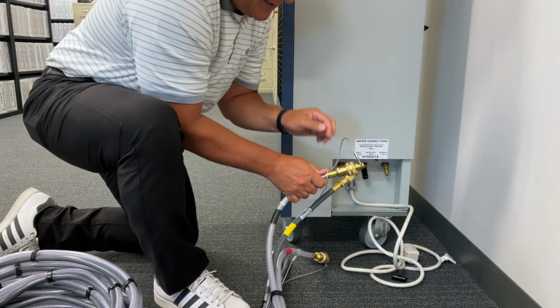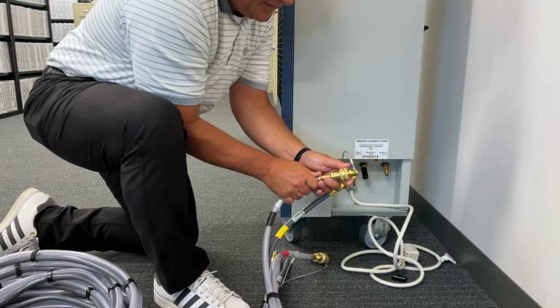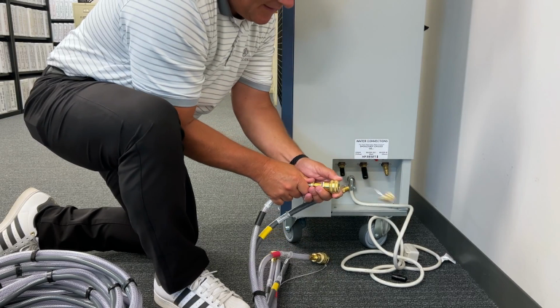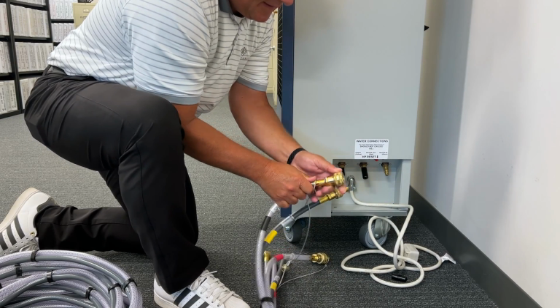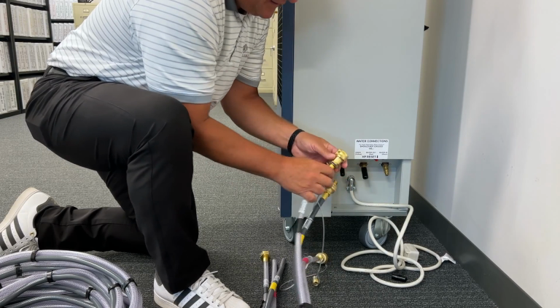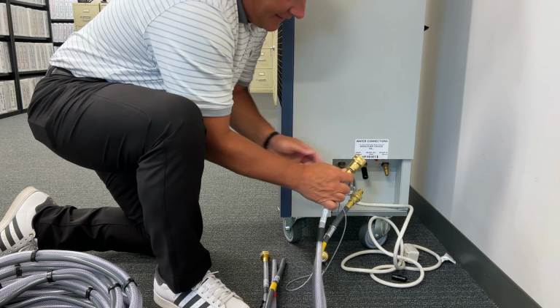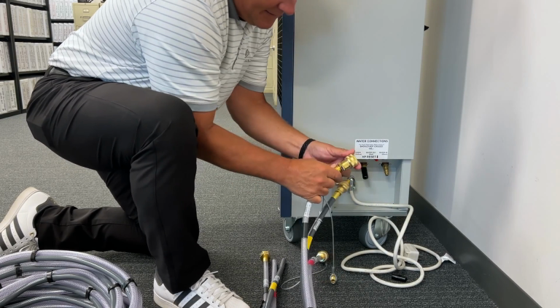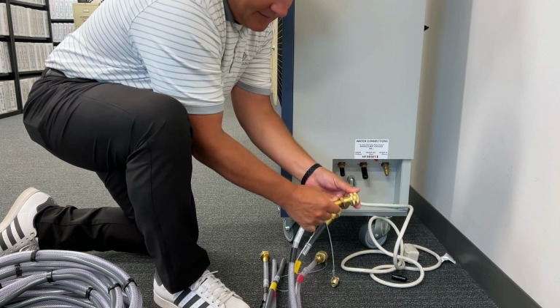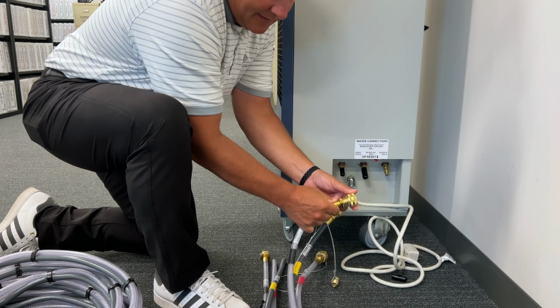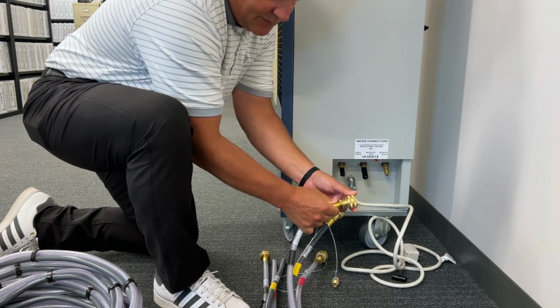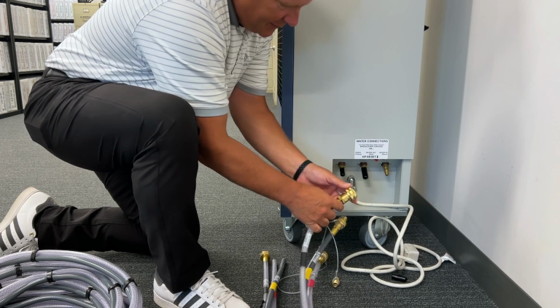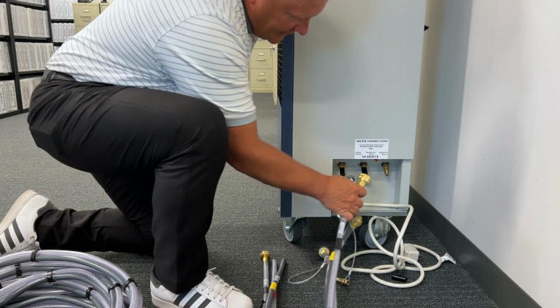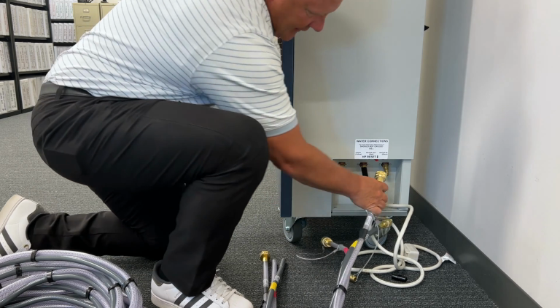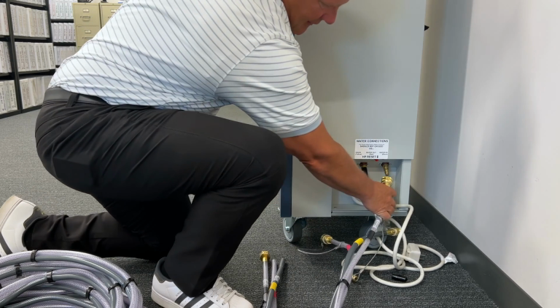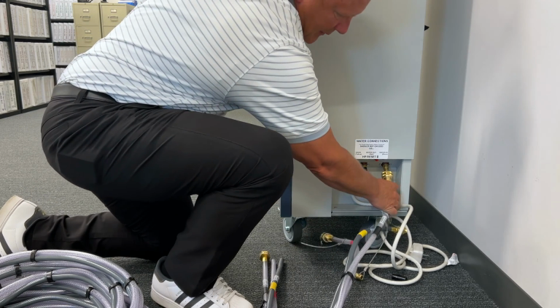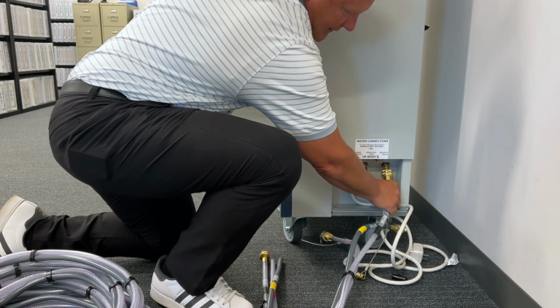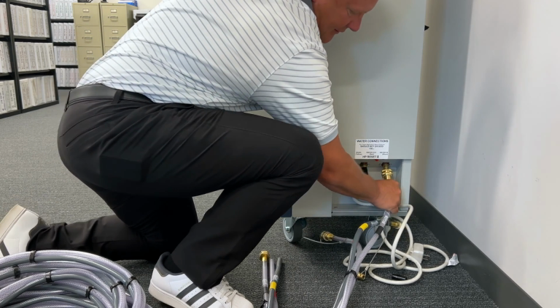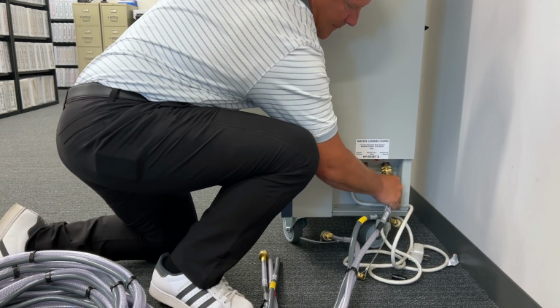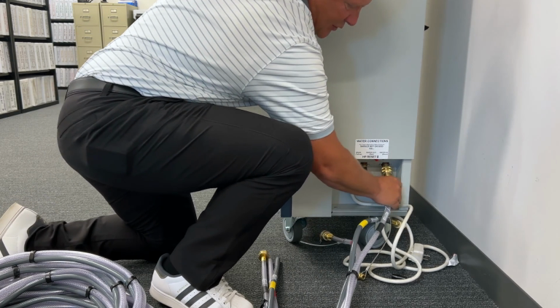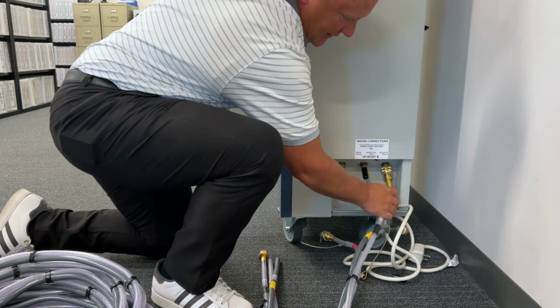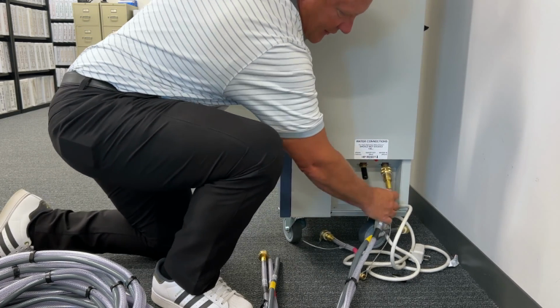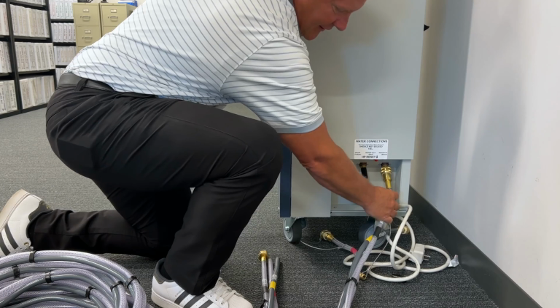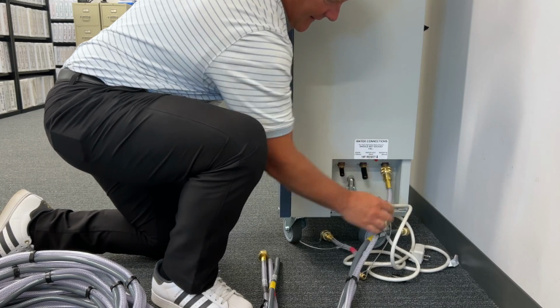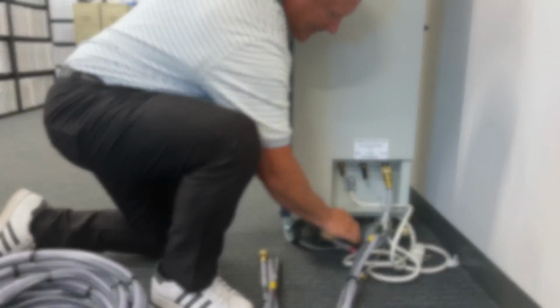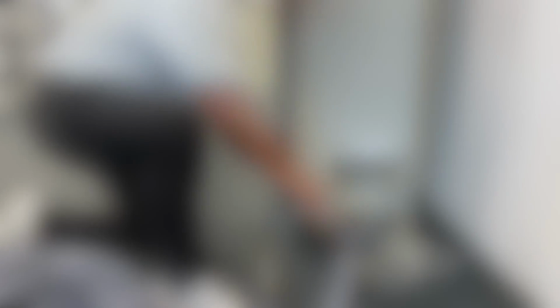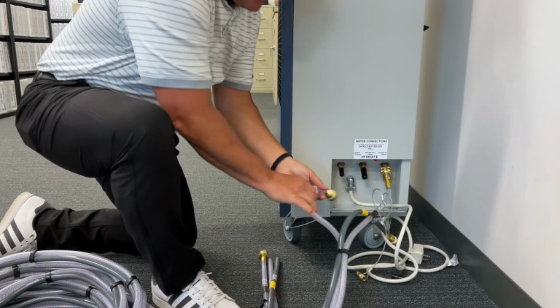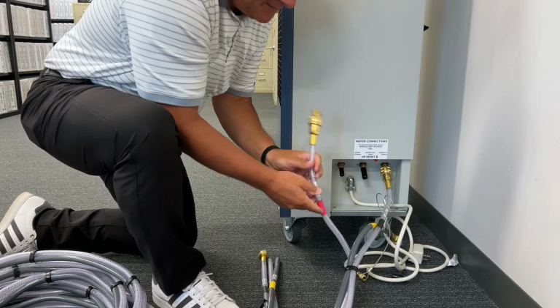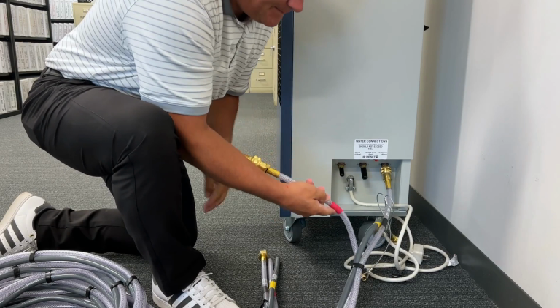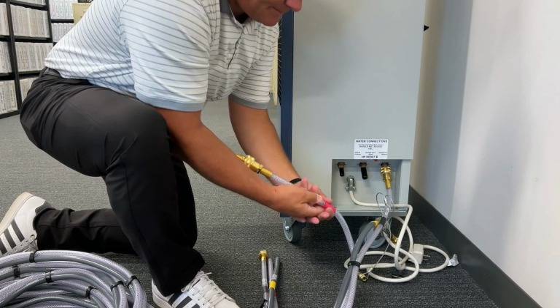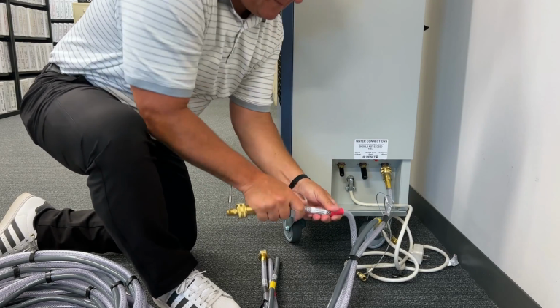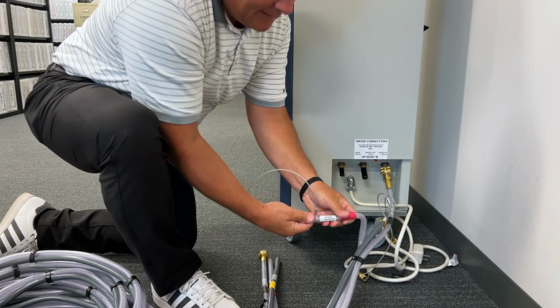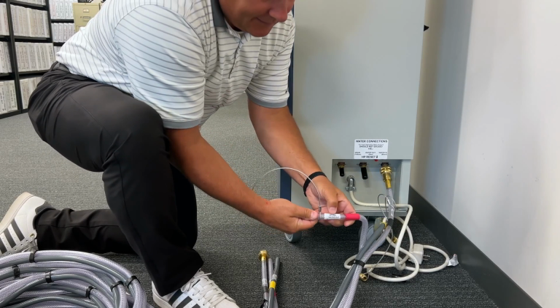The quick-connect fittings are spring-loaded and easy to install. Simply push the water connection onto the fixture of the unit. When pushing the fittings on, listen for a click, then give it a little tug to ensure that it is securely fastened.